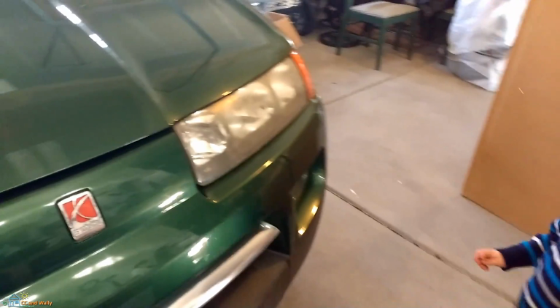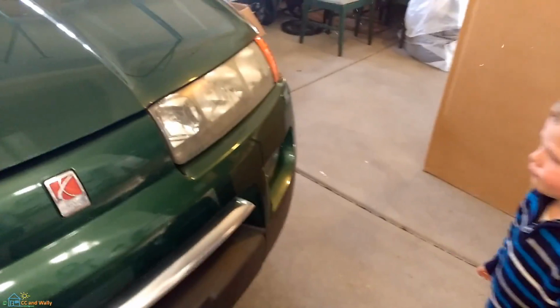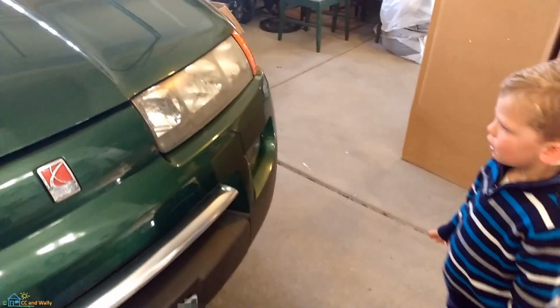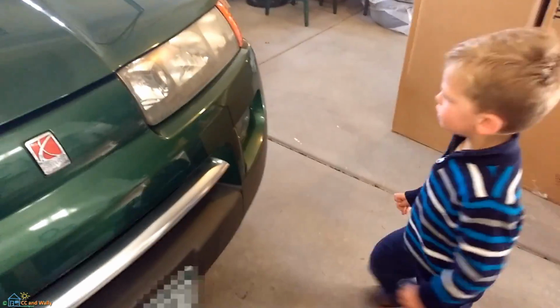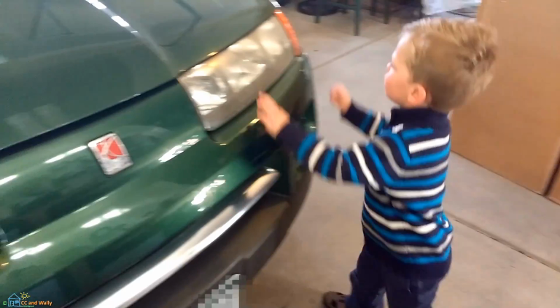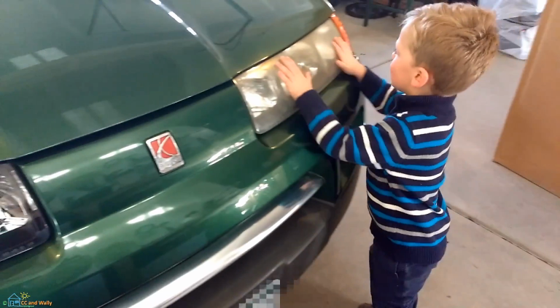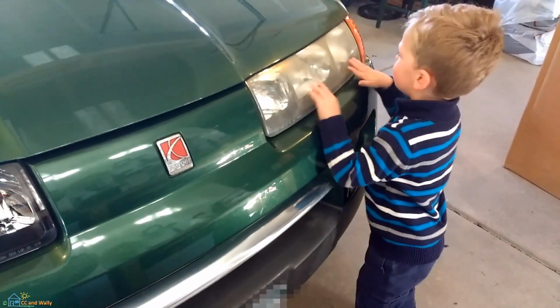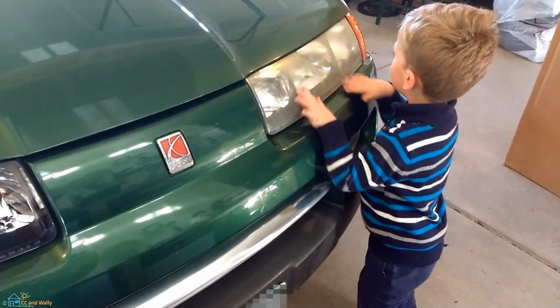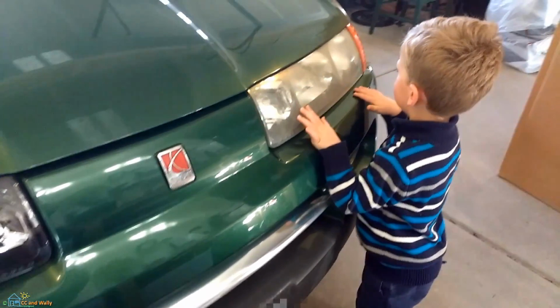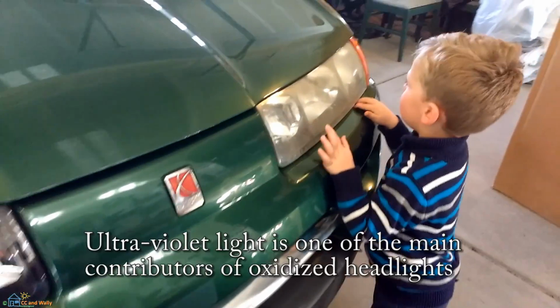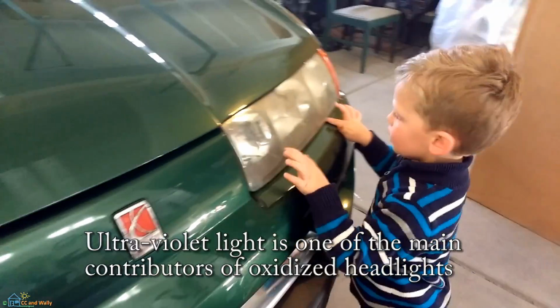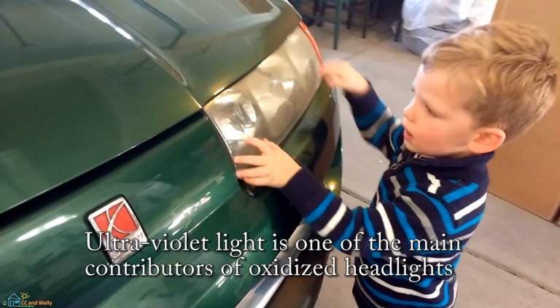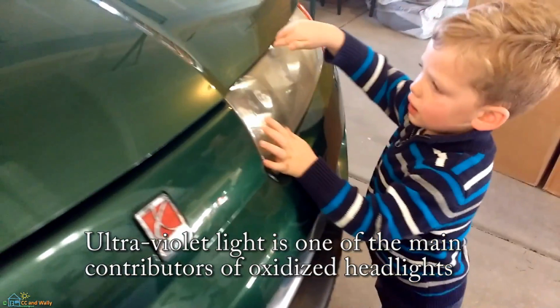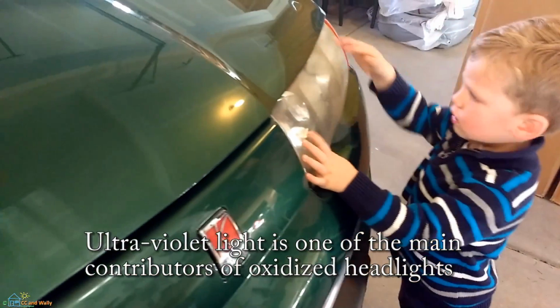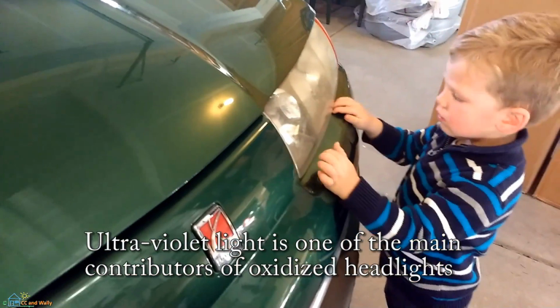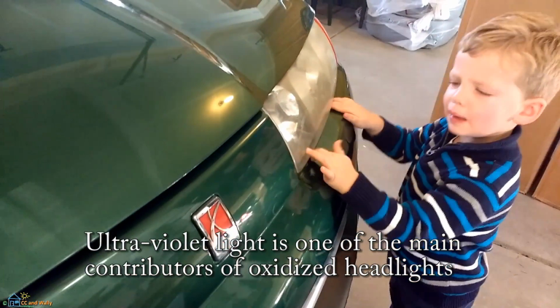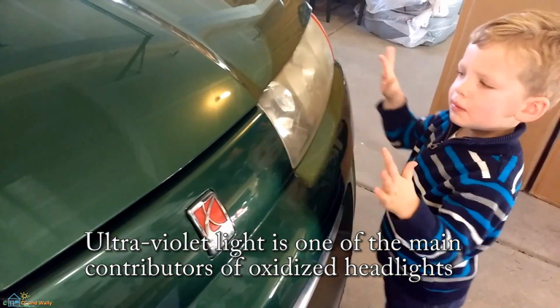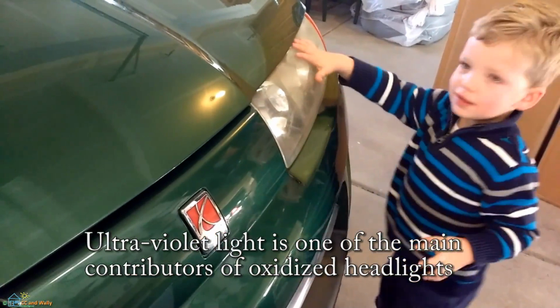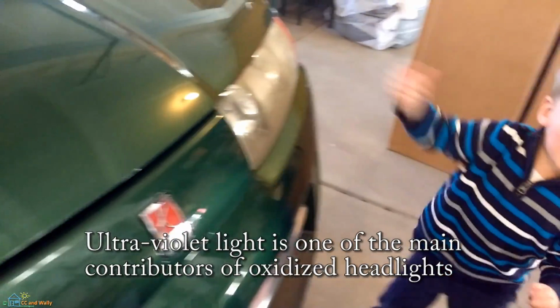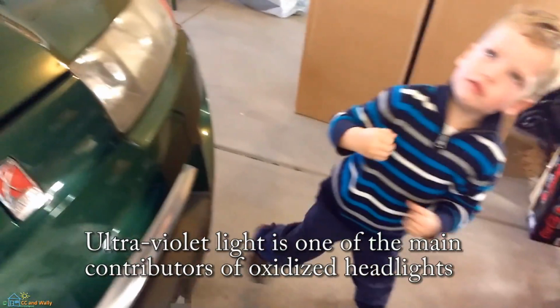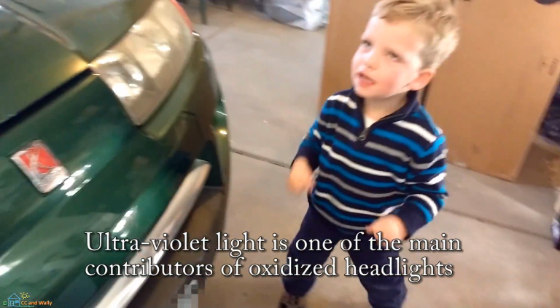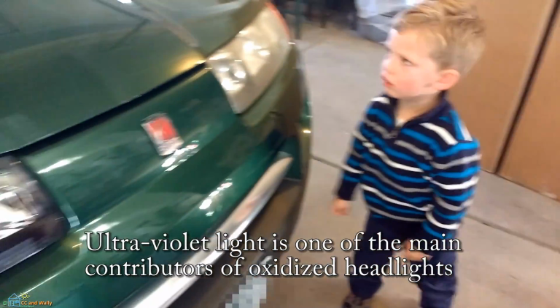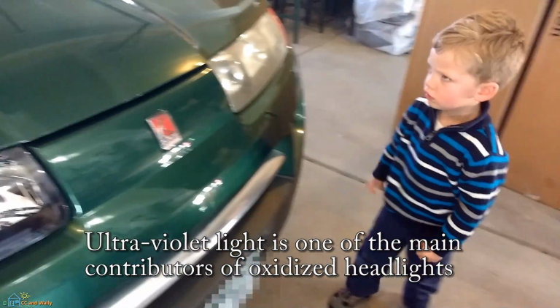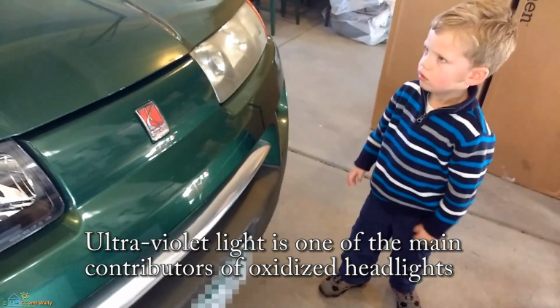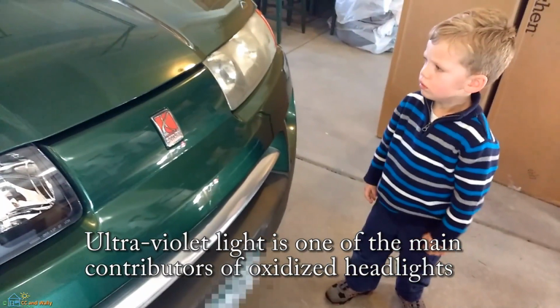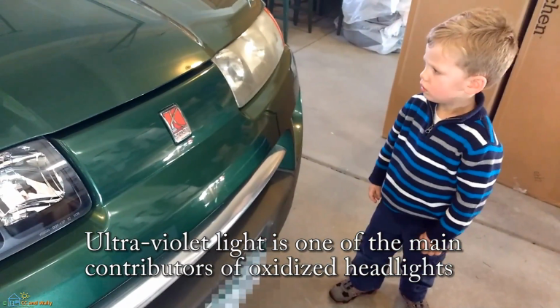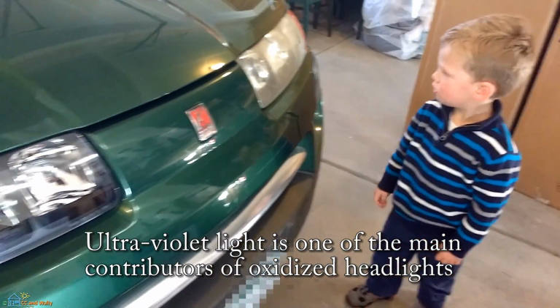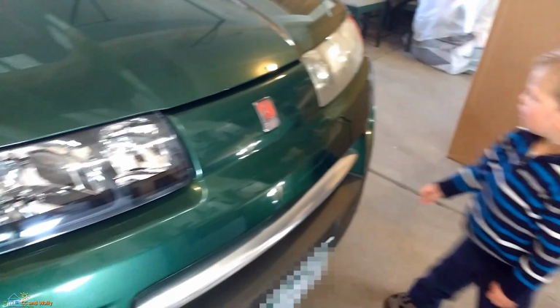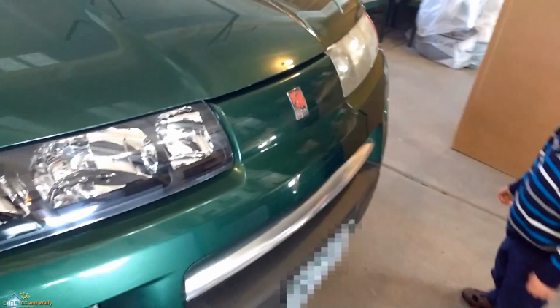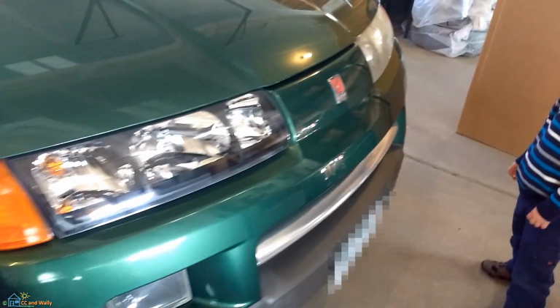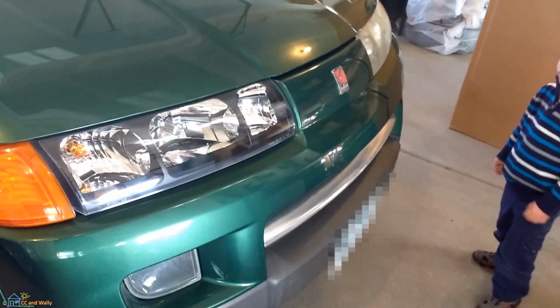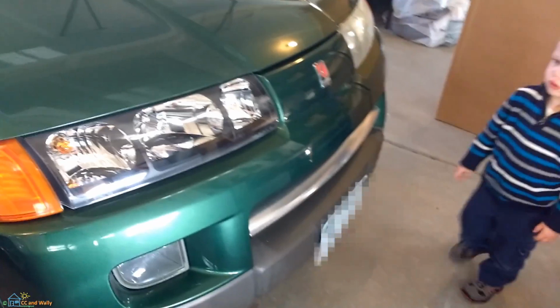It's dirty and it has sunburns. It's a little reasonable, but it's out of here. It's dirty and it has sunburns. How about the other headlight? Is the other headlight okay?